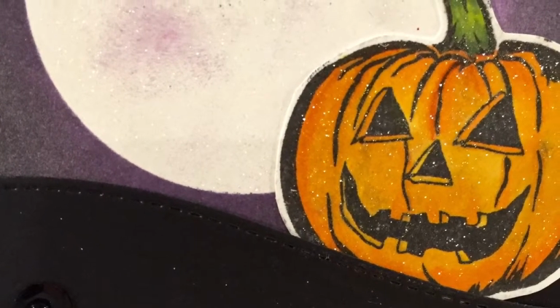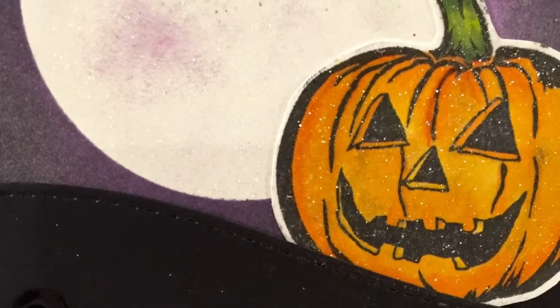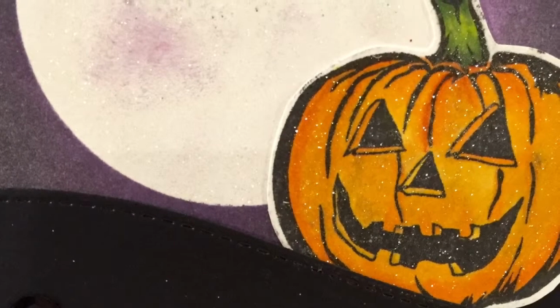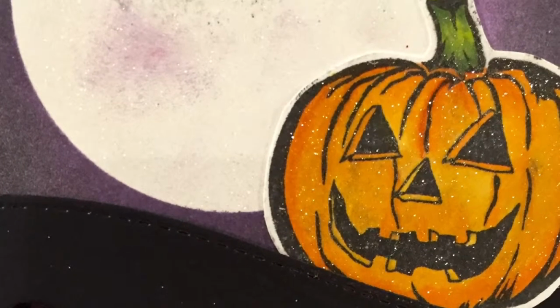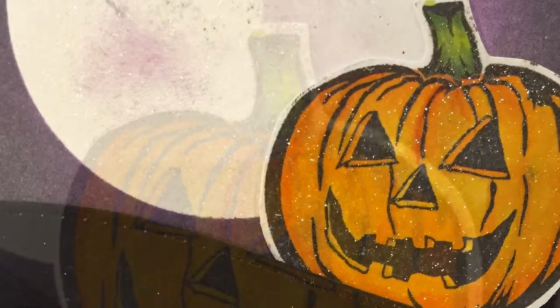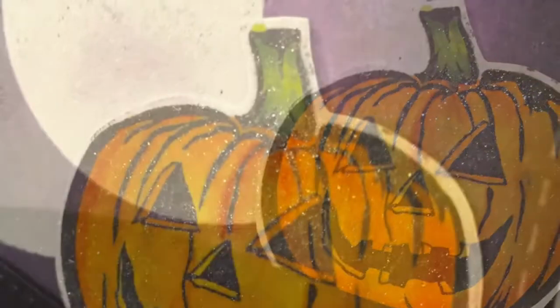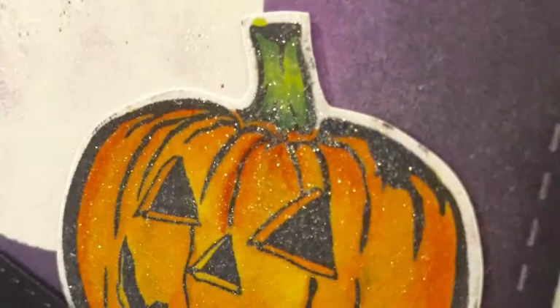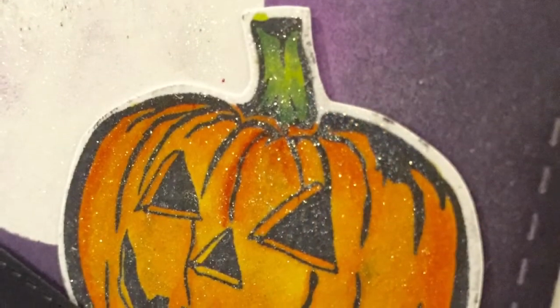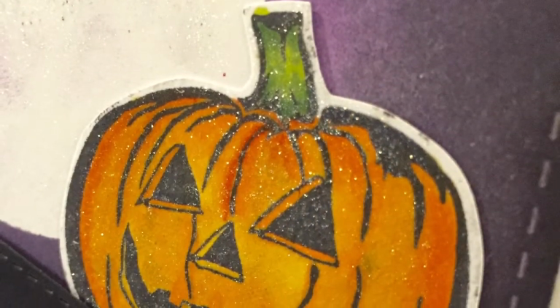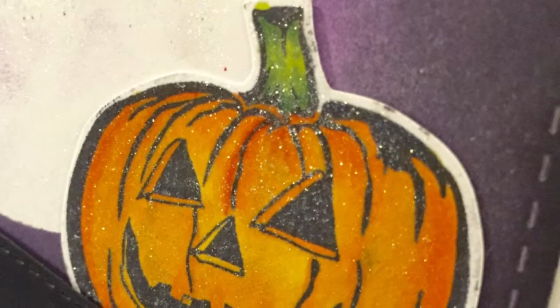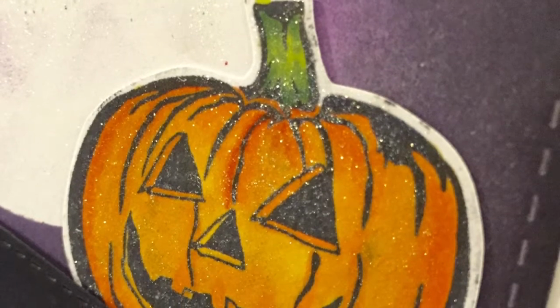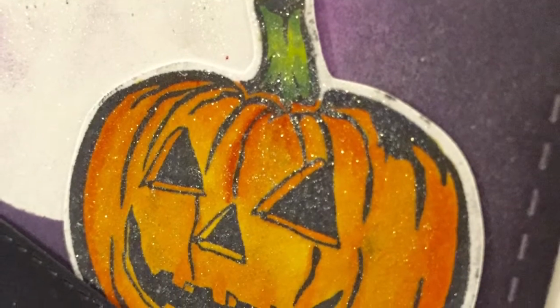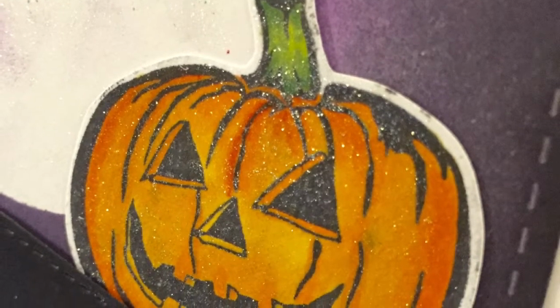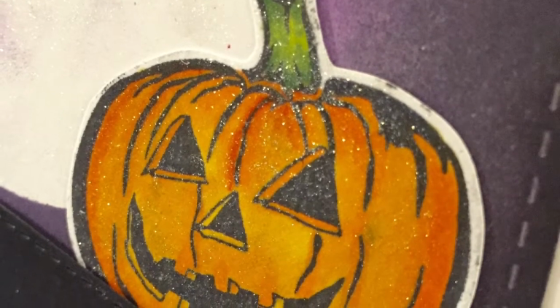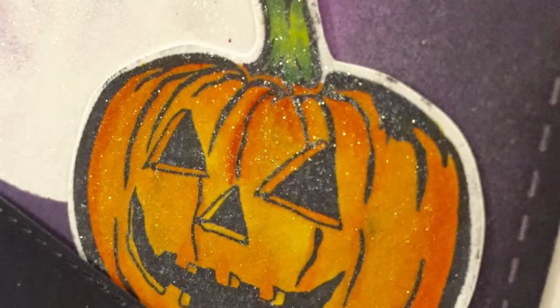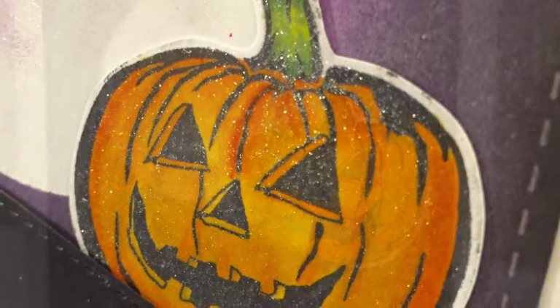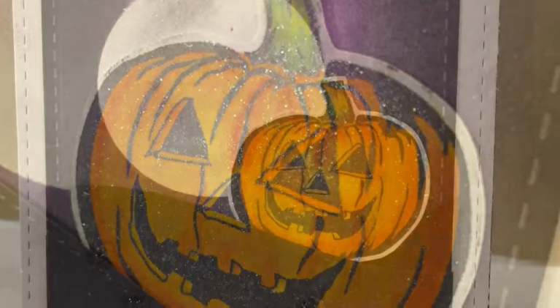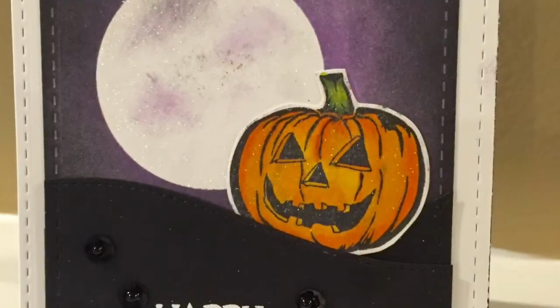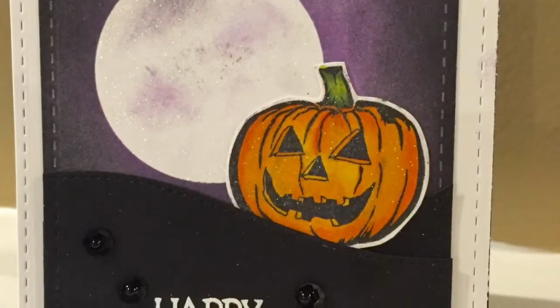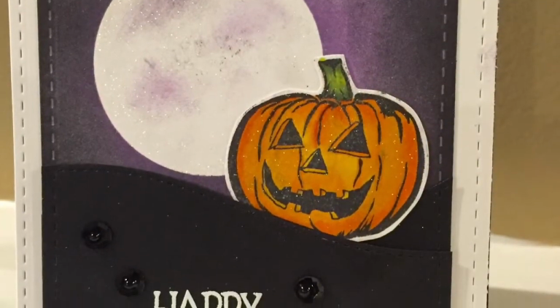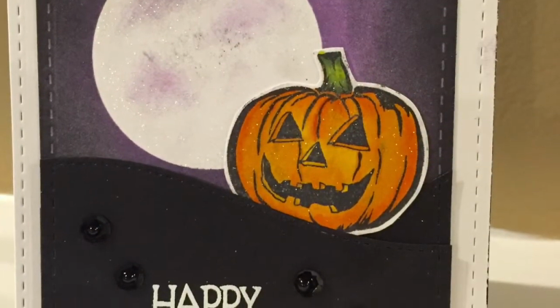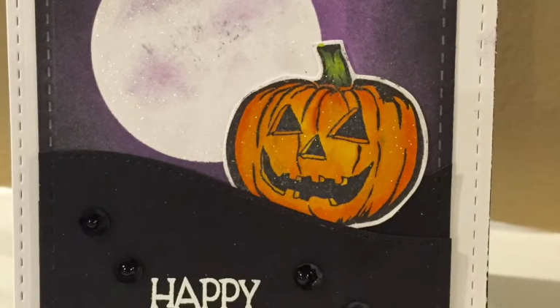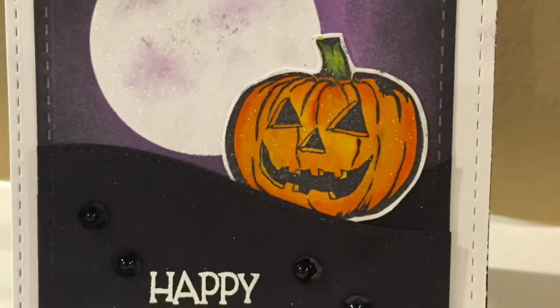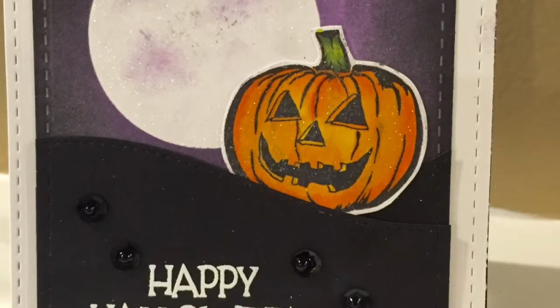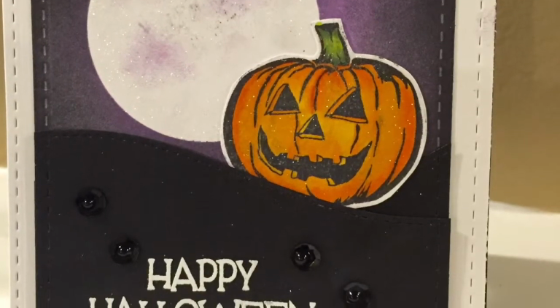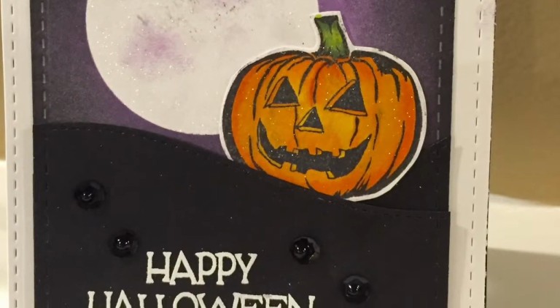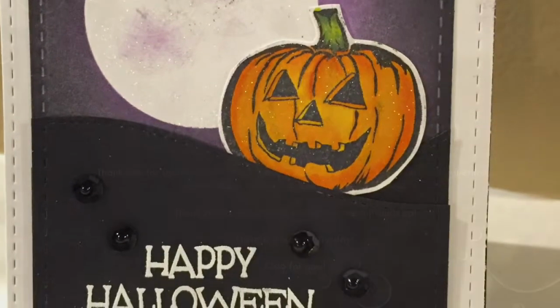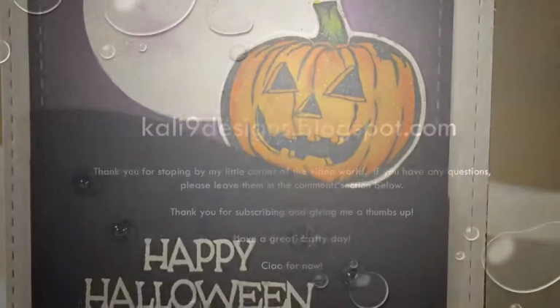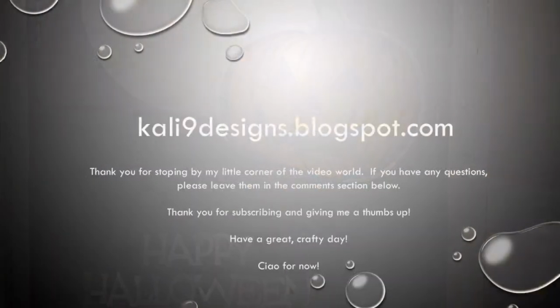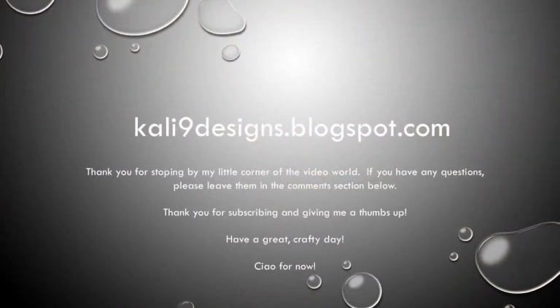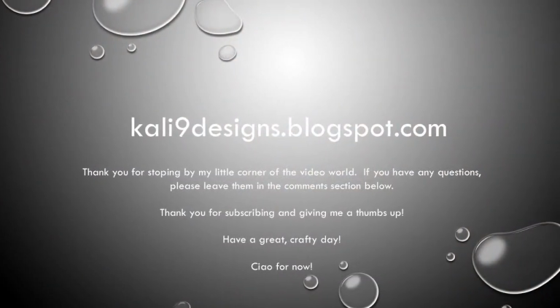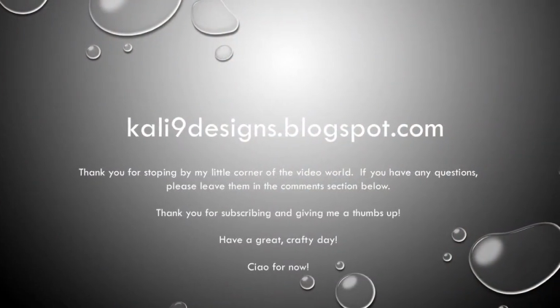I hope you've enjoyed this card tutorial. If you like this video, please don't hesitate to give it a thumbs up, leave a comment, and don't forget to subscribe. Thank you so much for joining me — have a great crafty day, ciao for now!